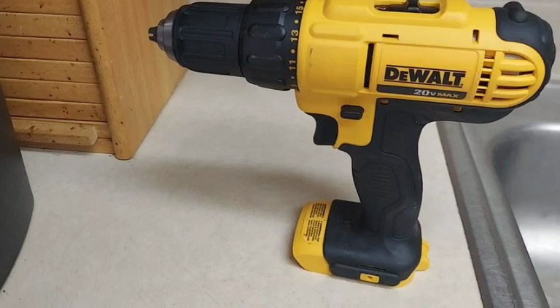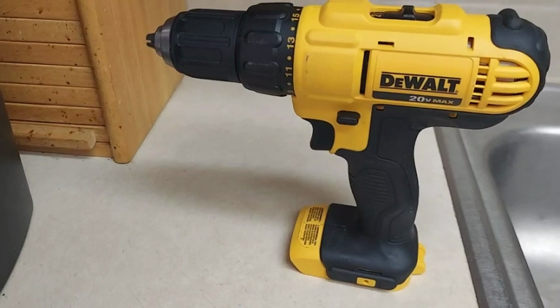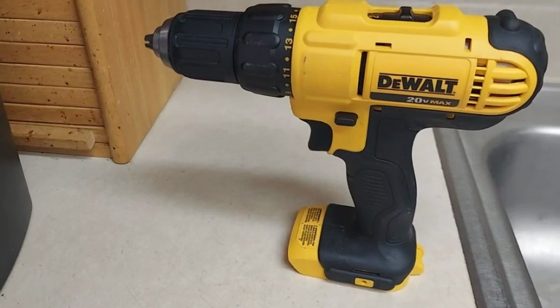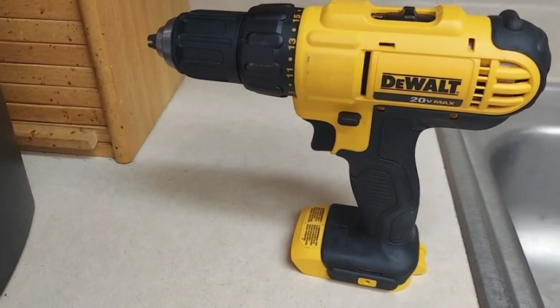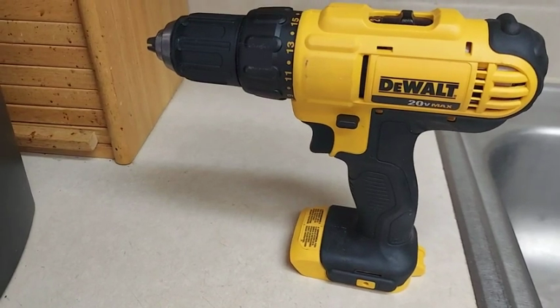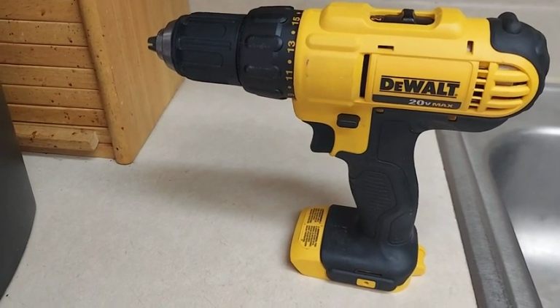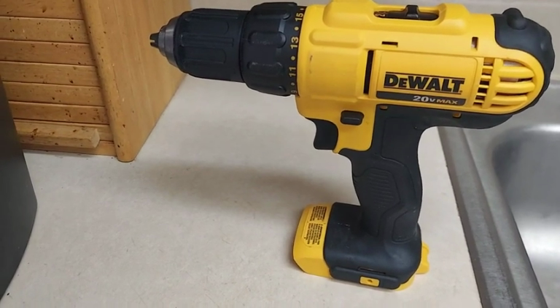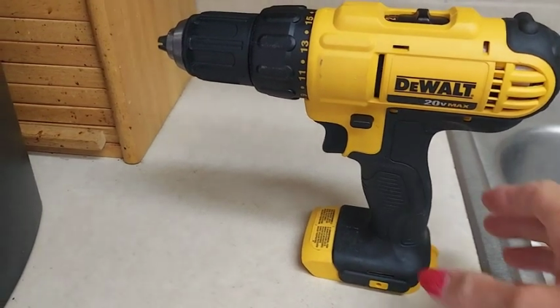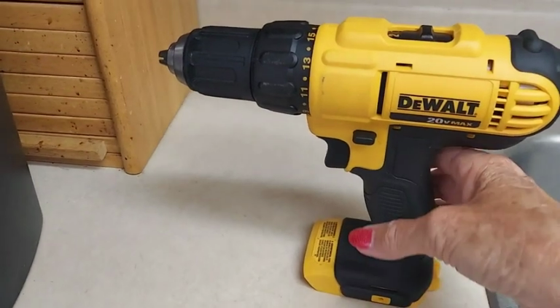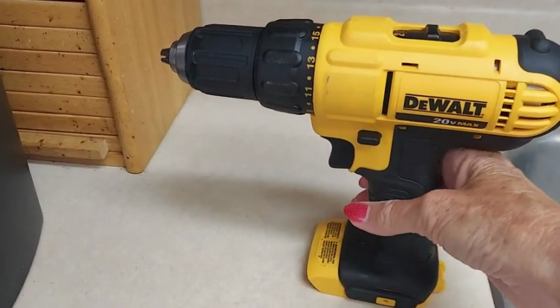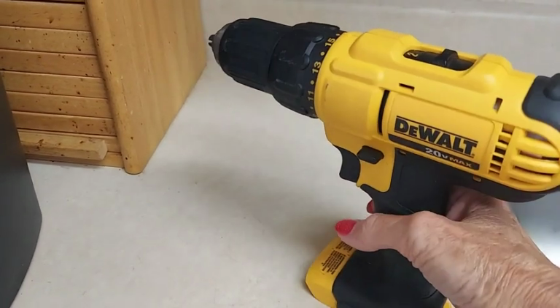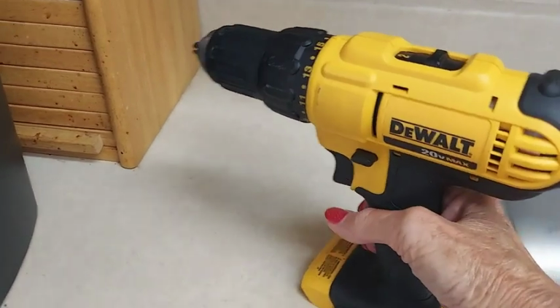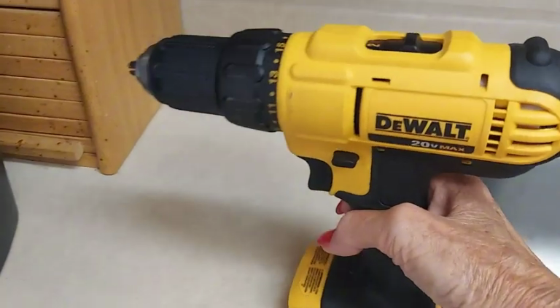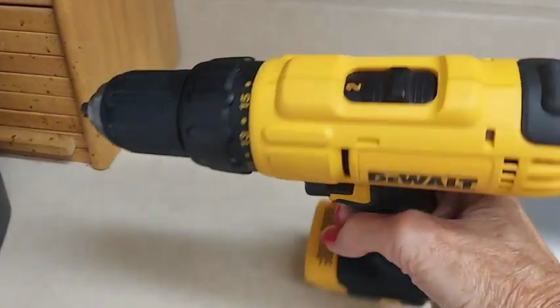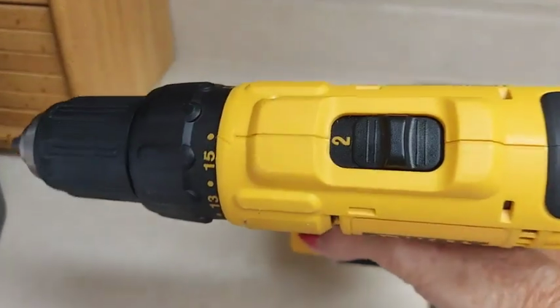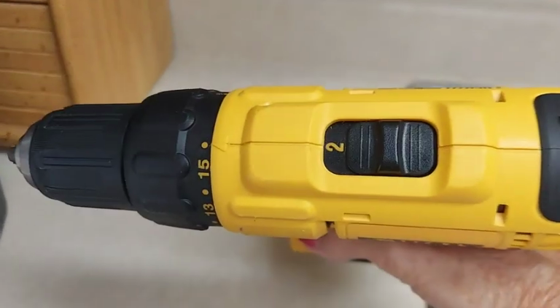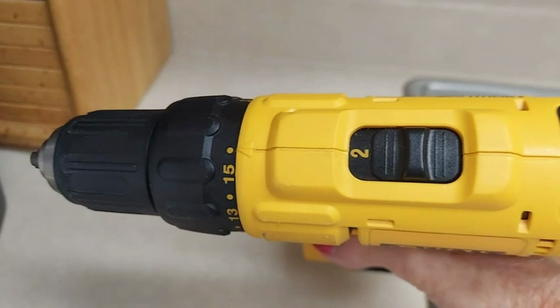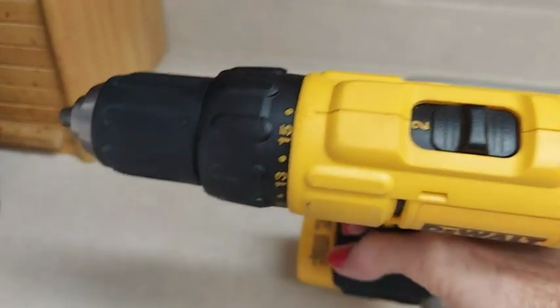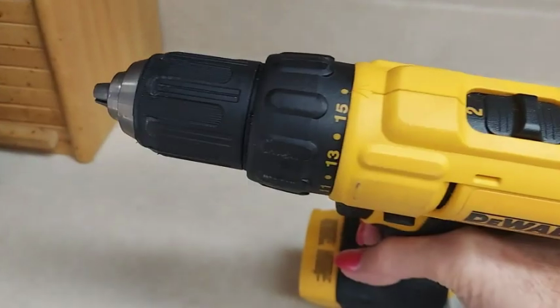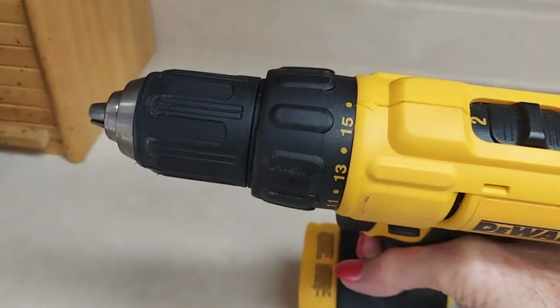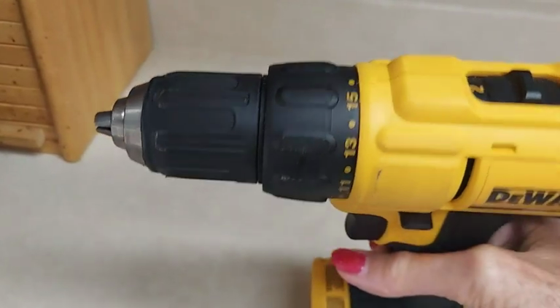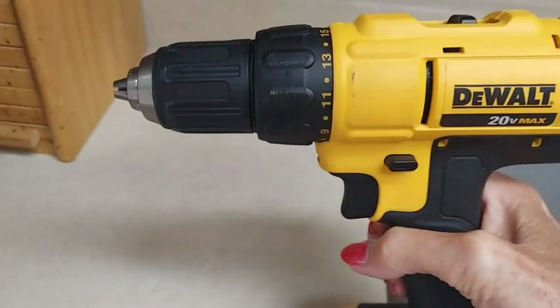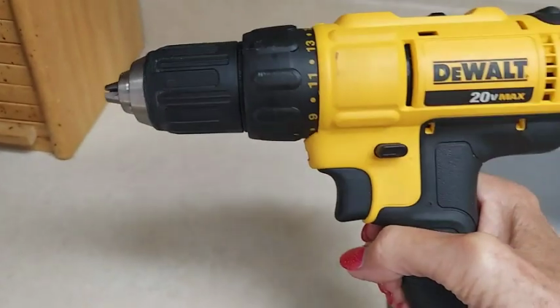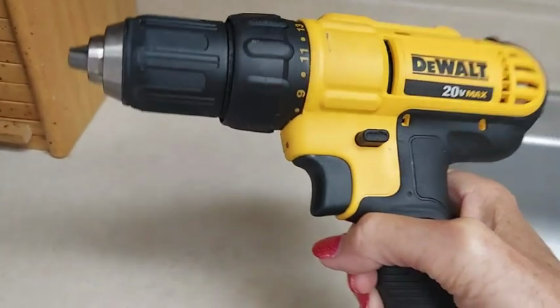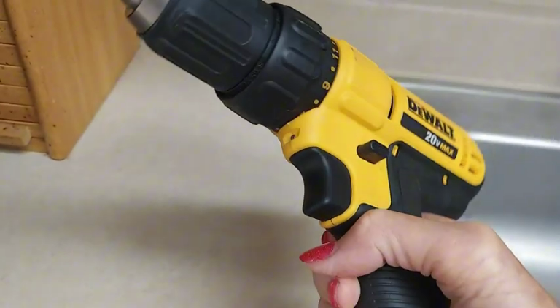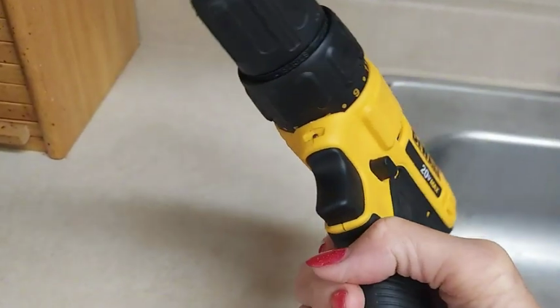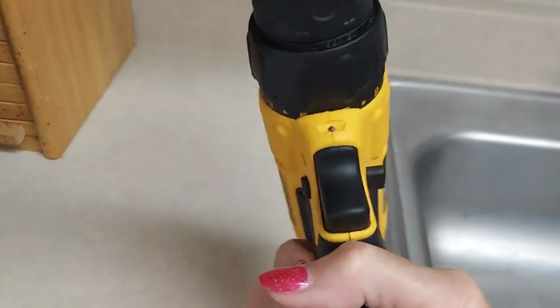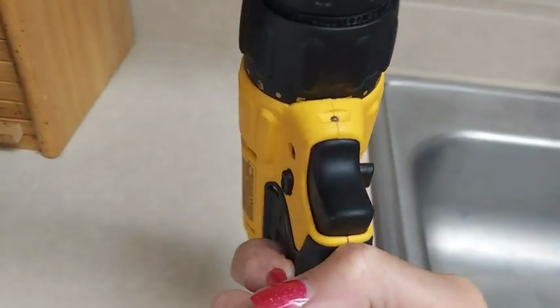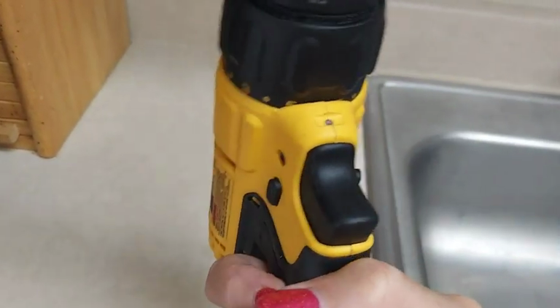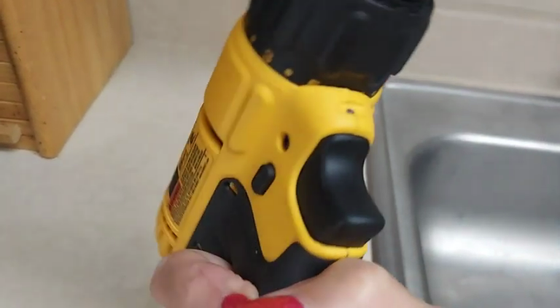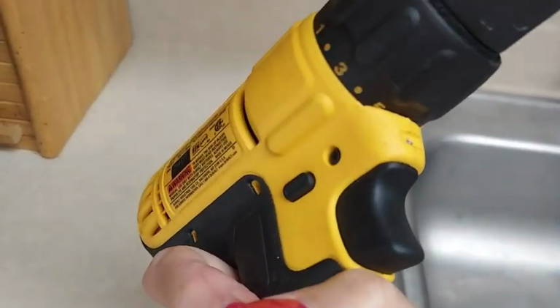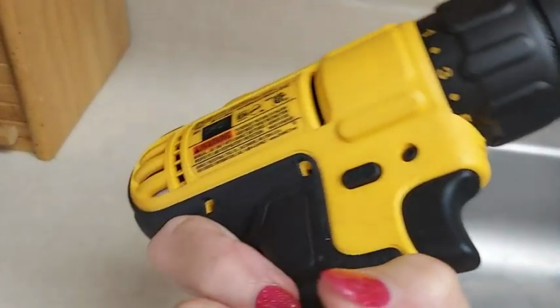Hi everyone, this is the Dewalt Power Drill Hammer. It has two settings. It's fairly lightweight.